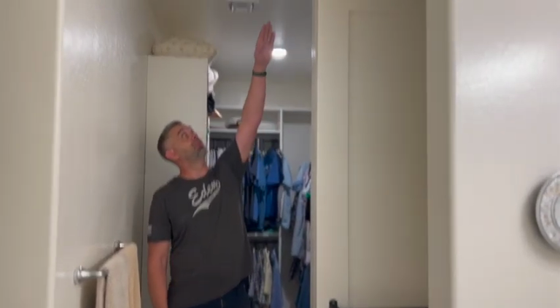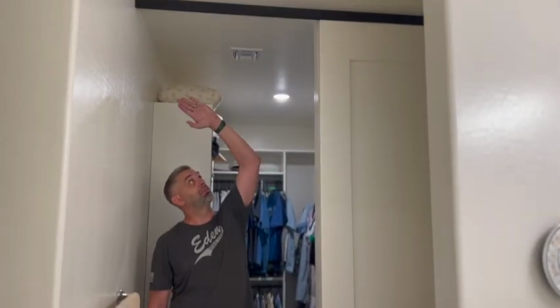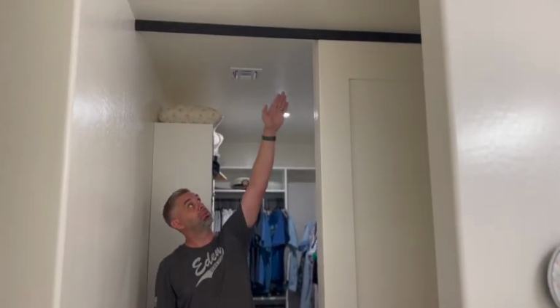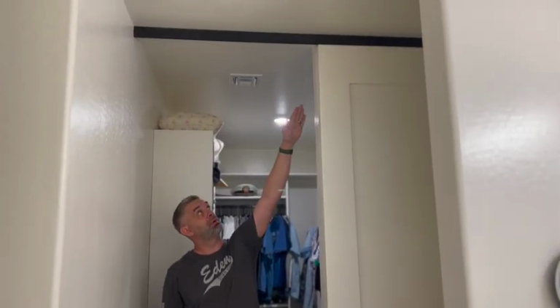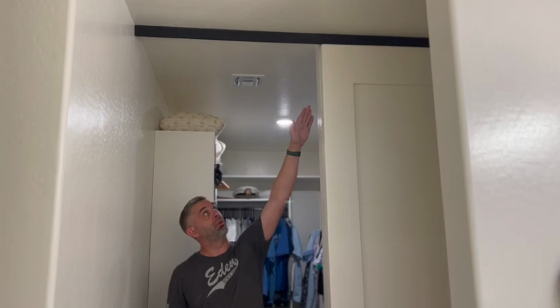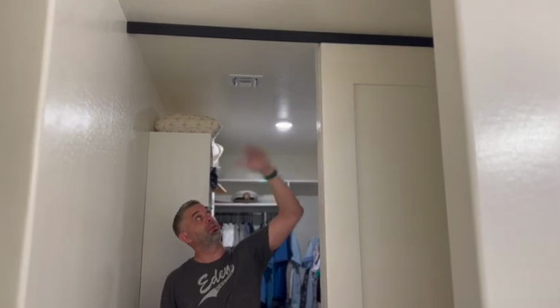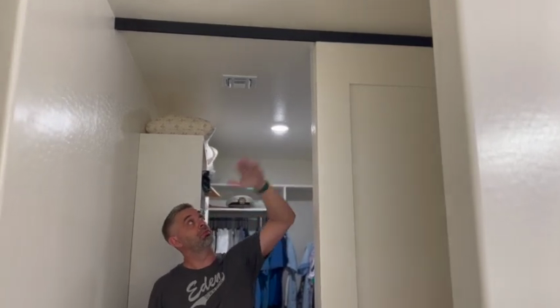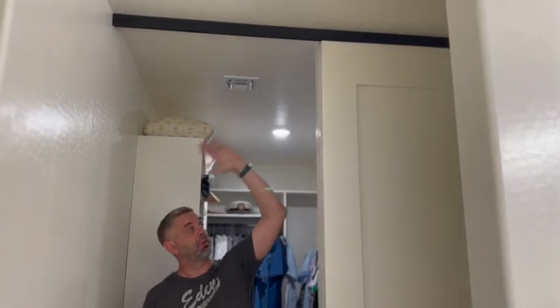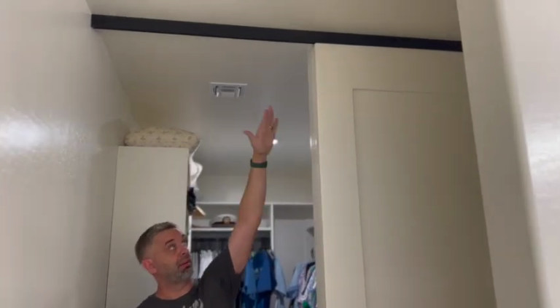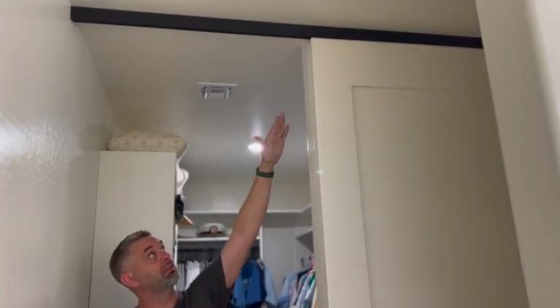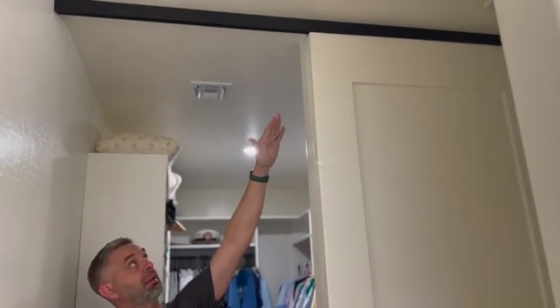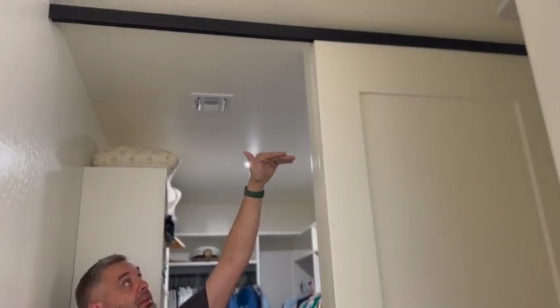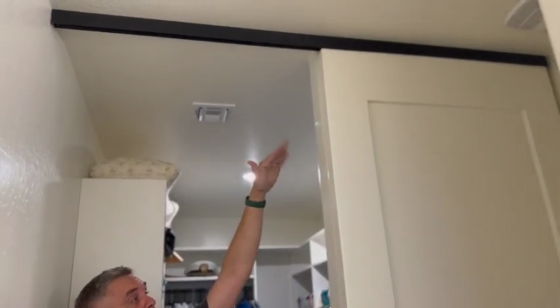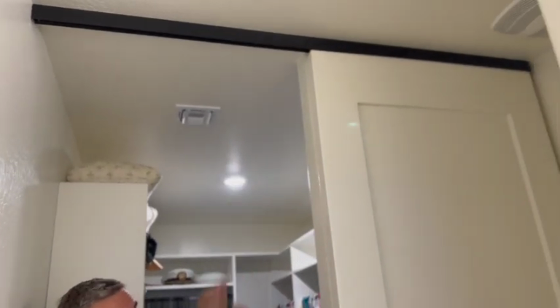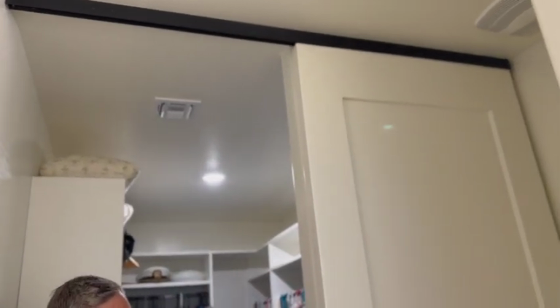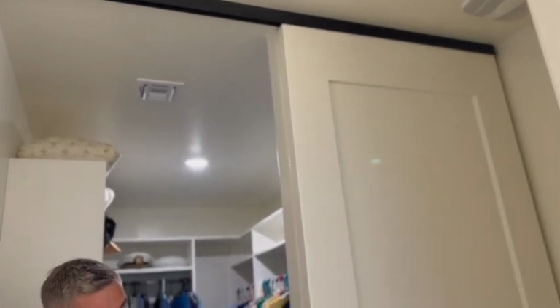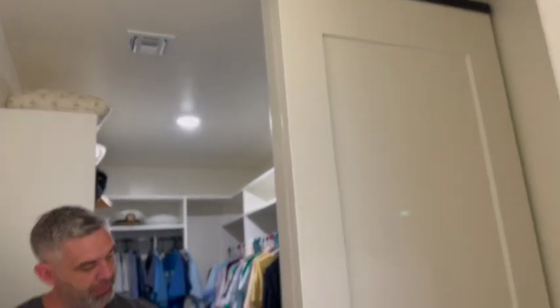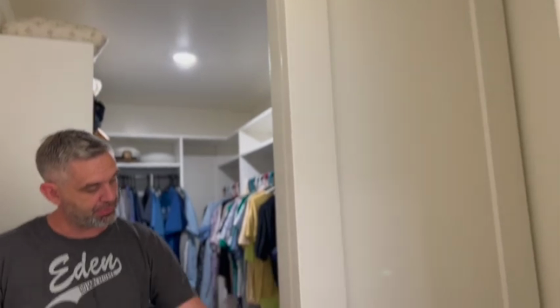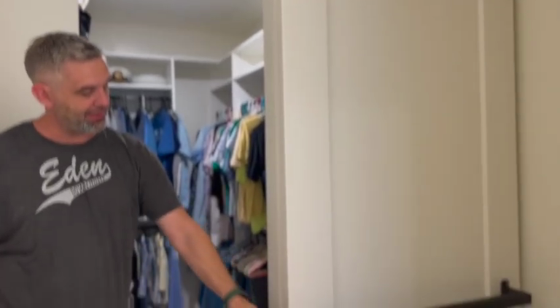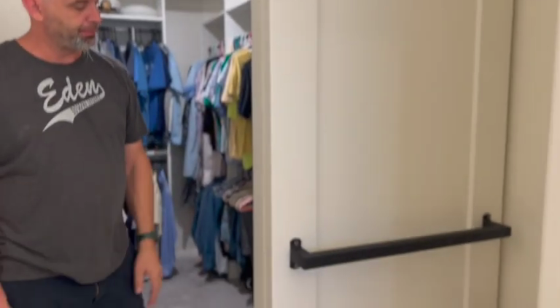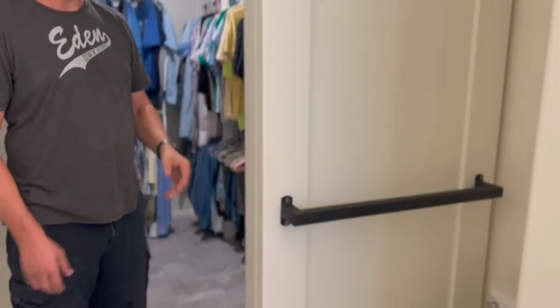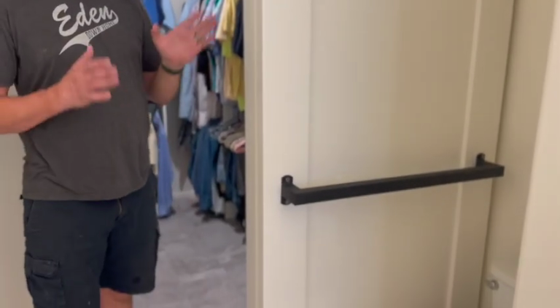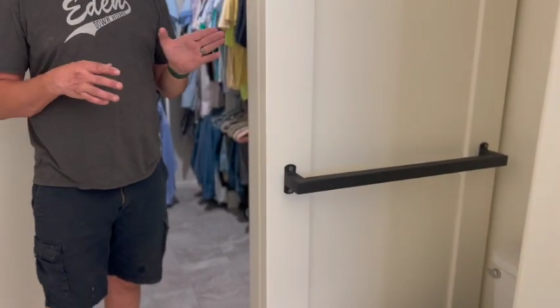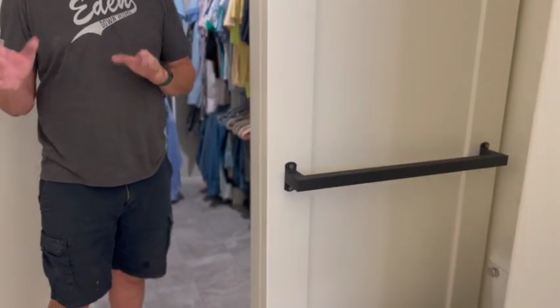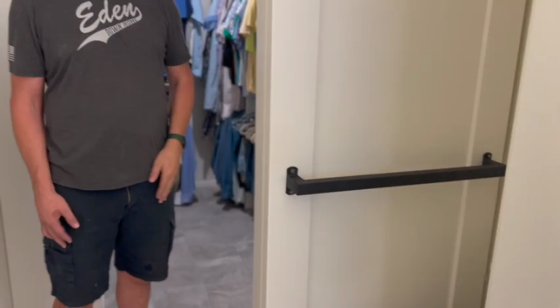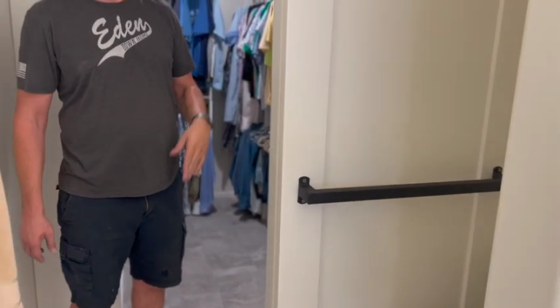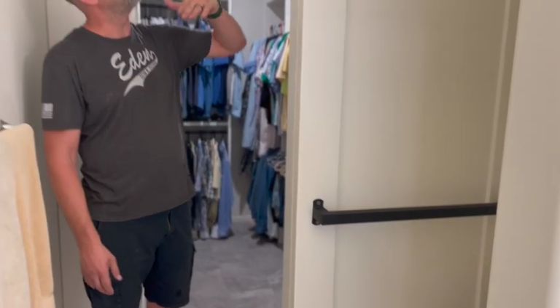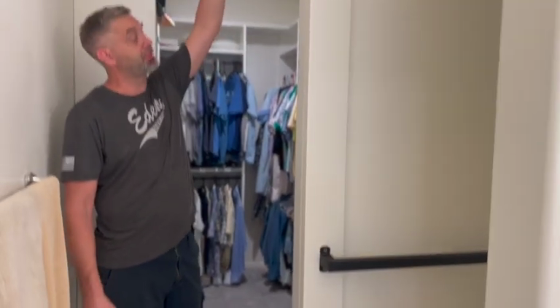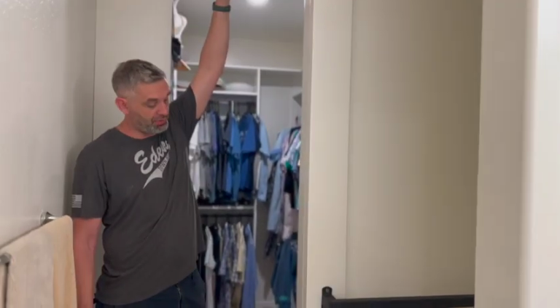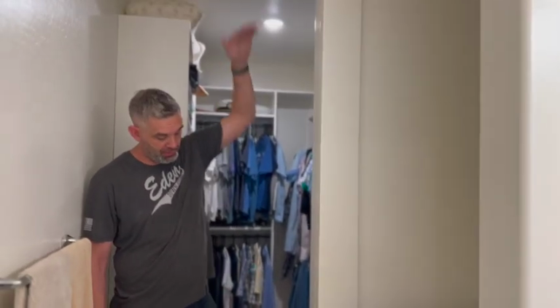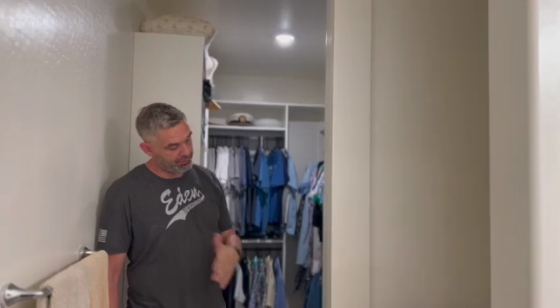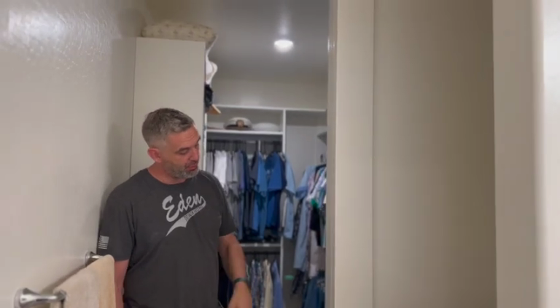We hung it off of a flush mount rail that goes to the ceiling, then black hardware — we custom built this black handle. The door is just a single panel door, so it's huge — it's almost nine feet tall, three feet wide.